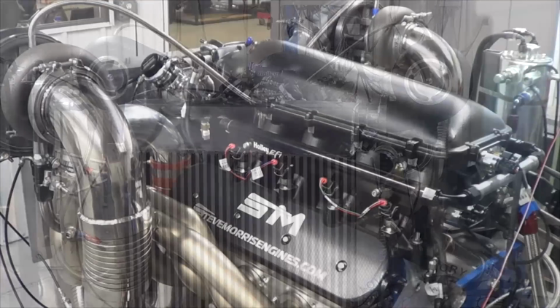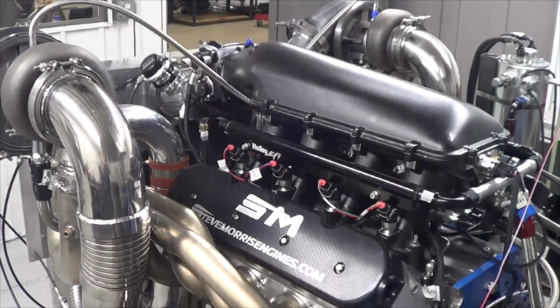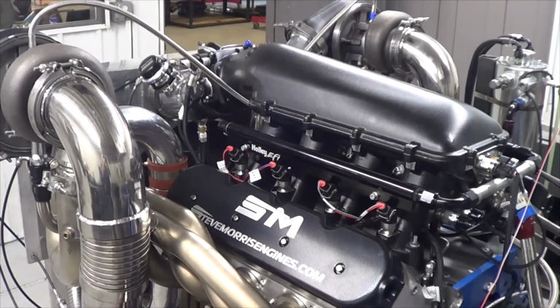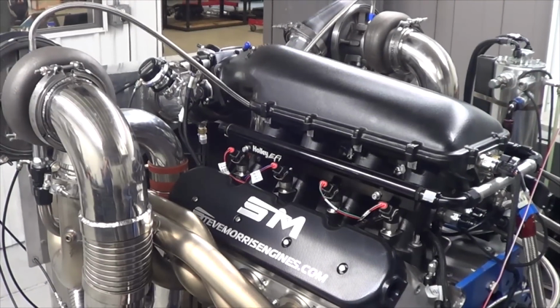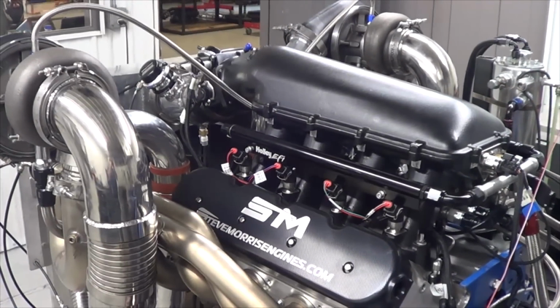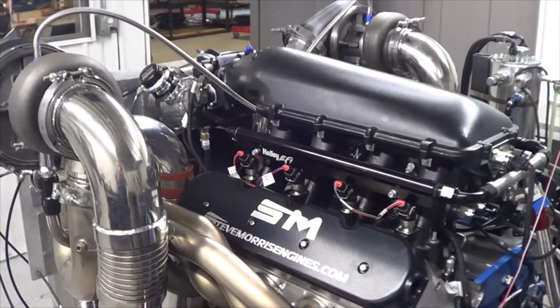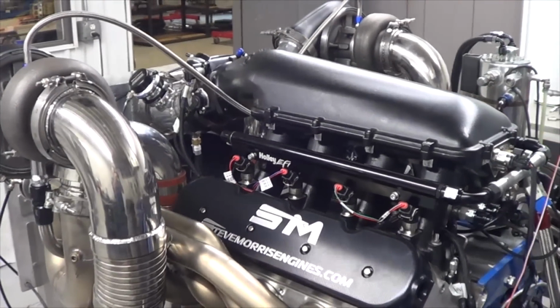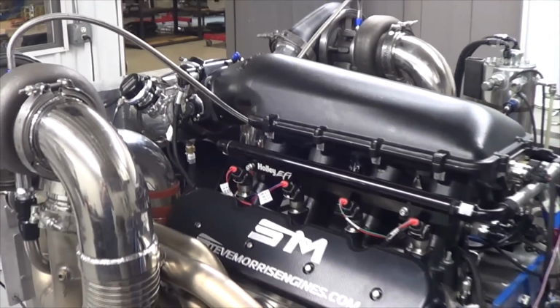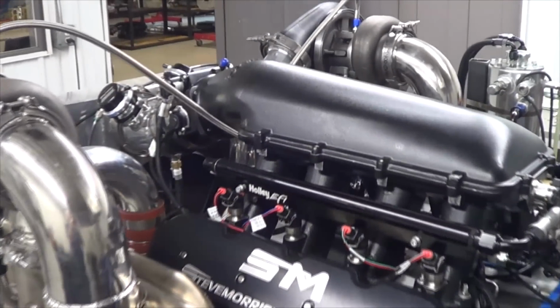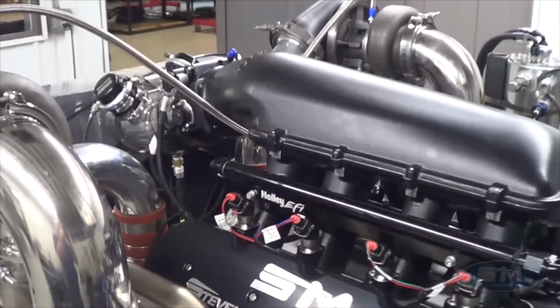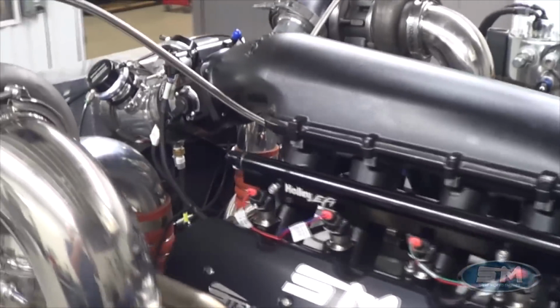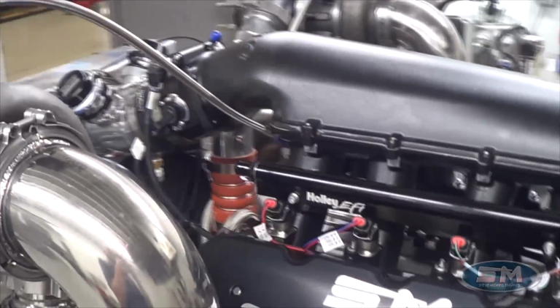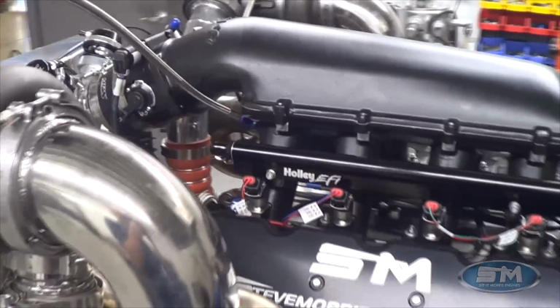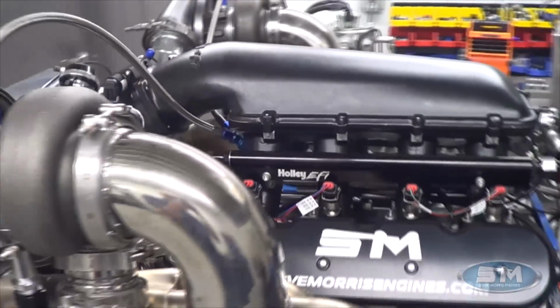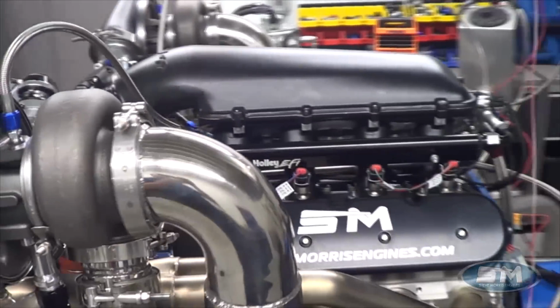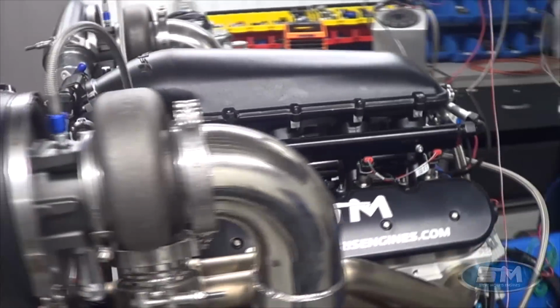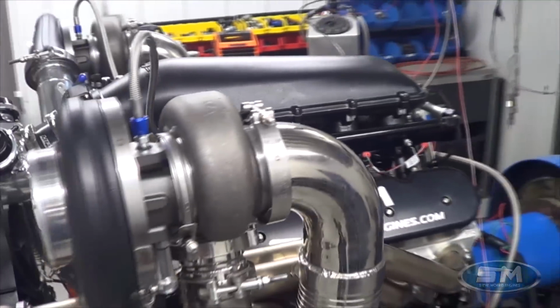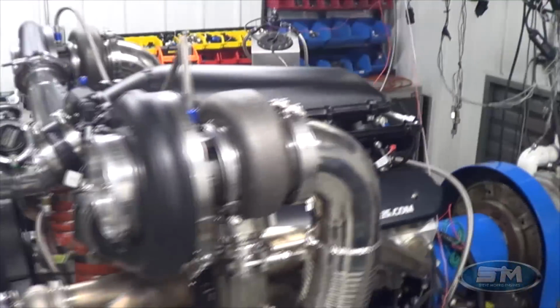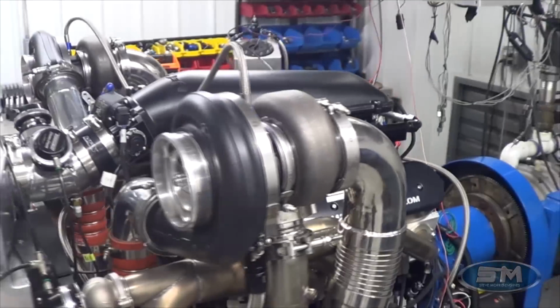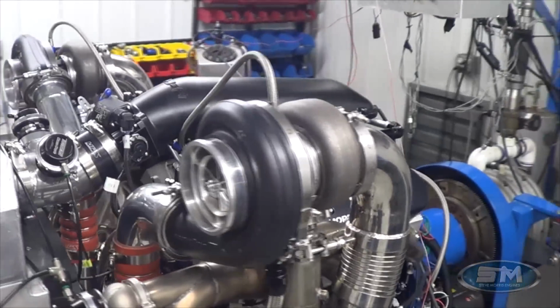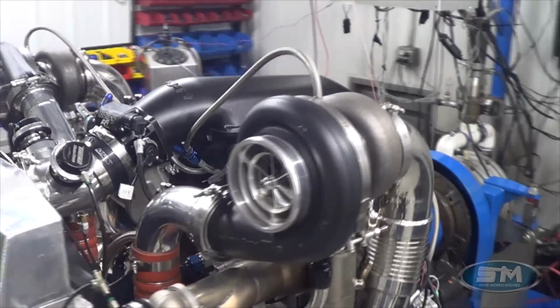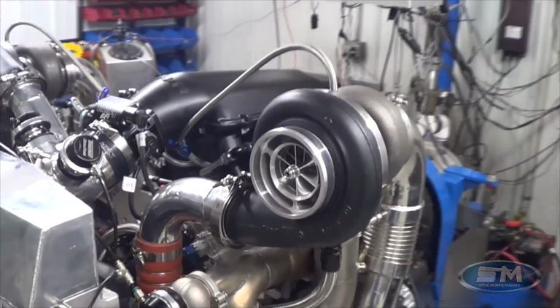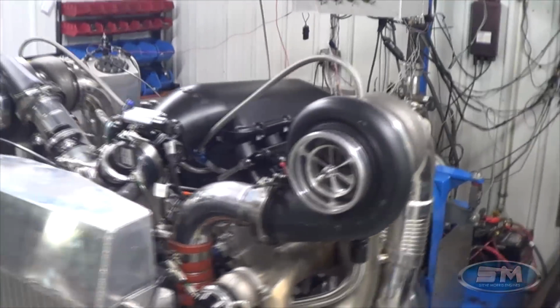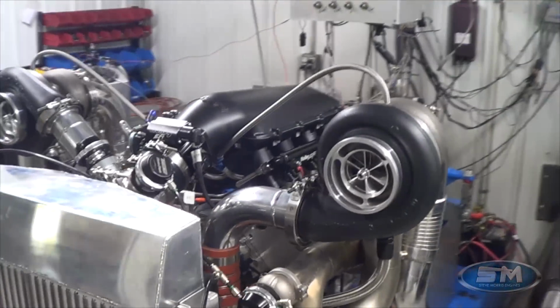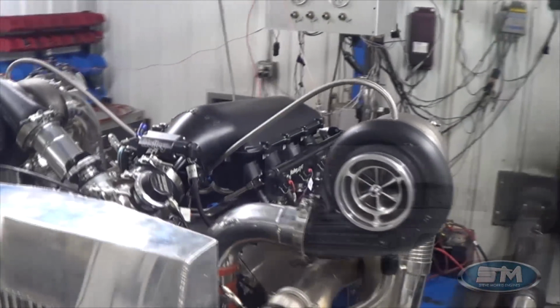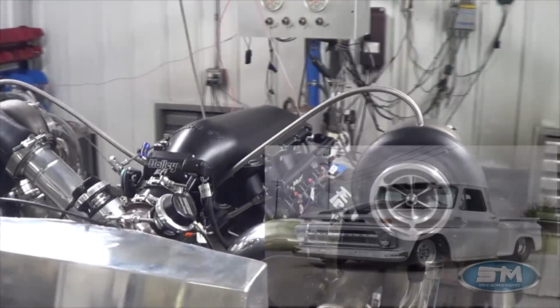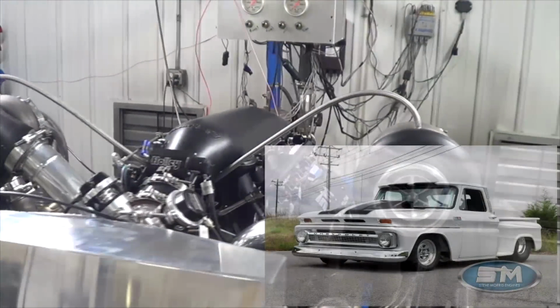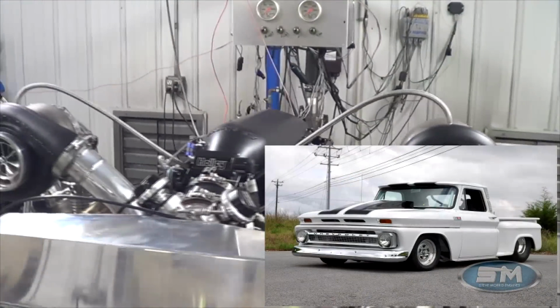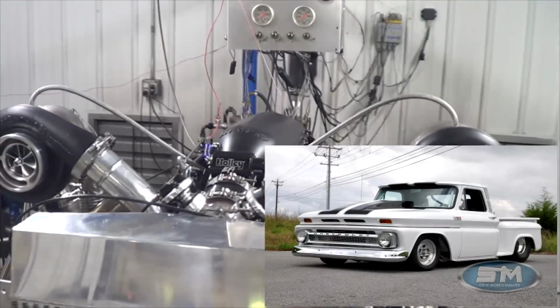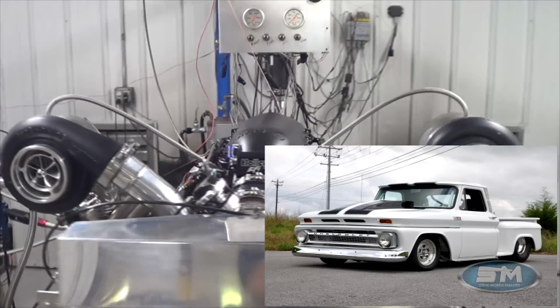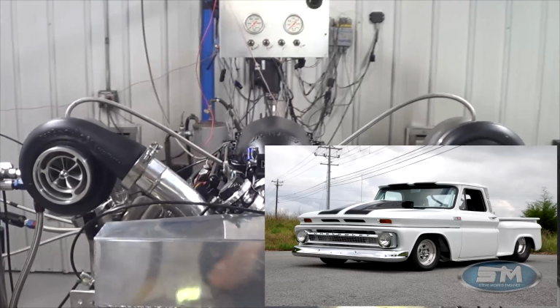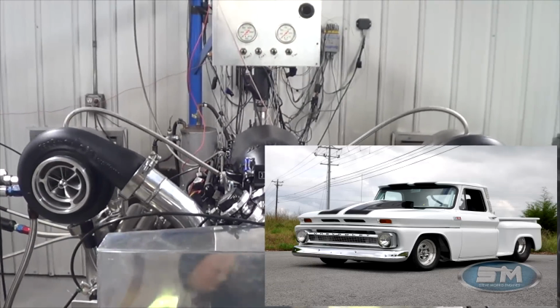Hey, you're at Steve Morris Engines. I'm Steve Morris. This is an engine we just got done going through for Chris Redlarski, and this bad boy is going to go in his 65 C10 Chevy truck.